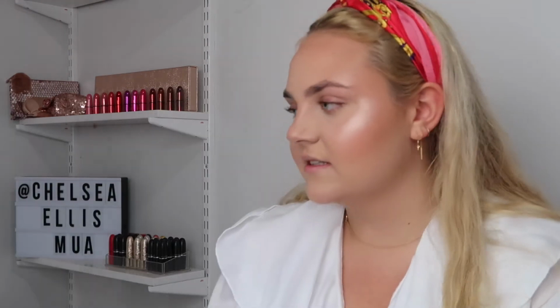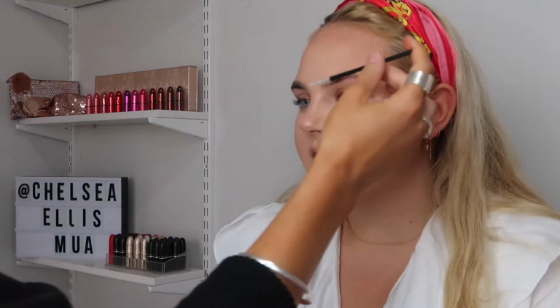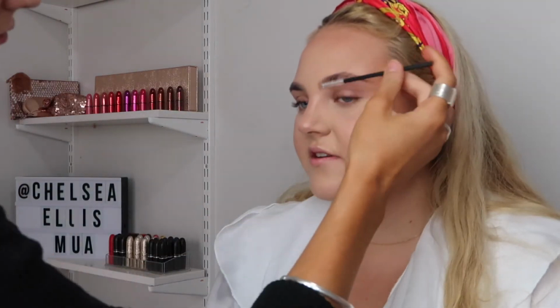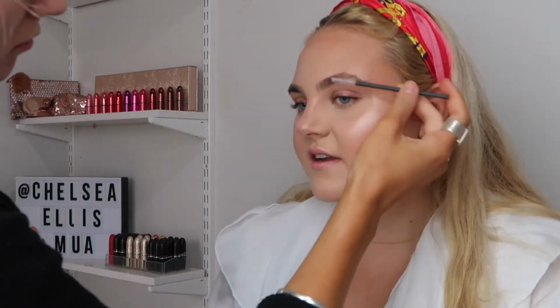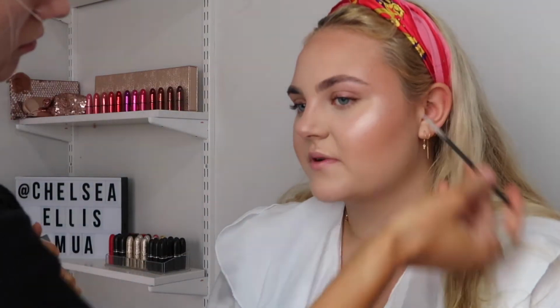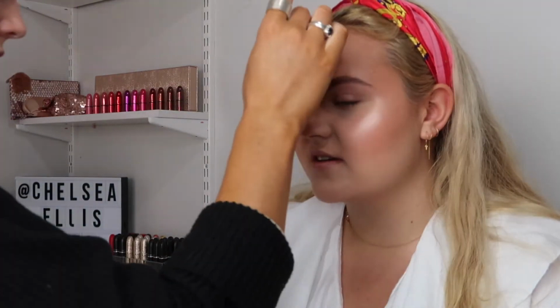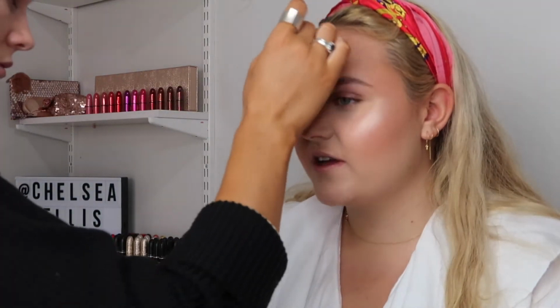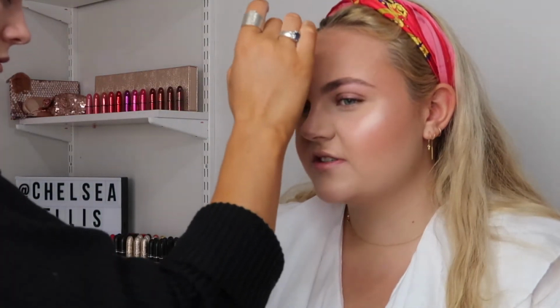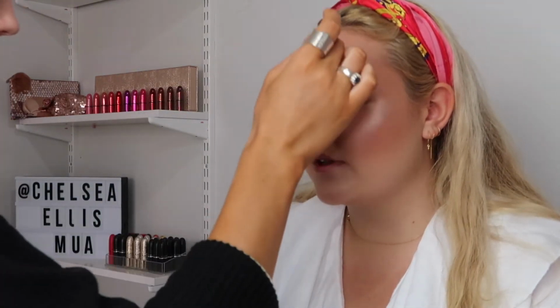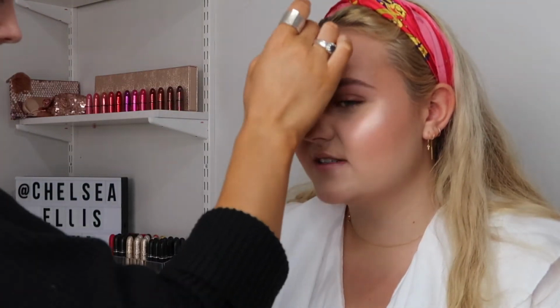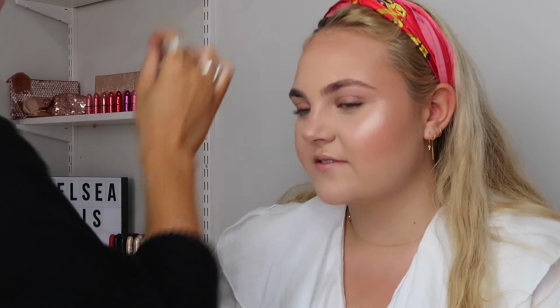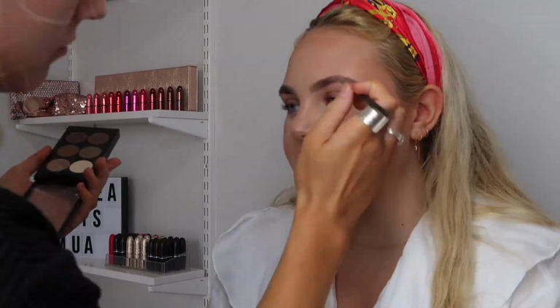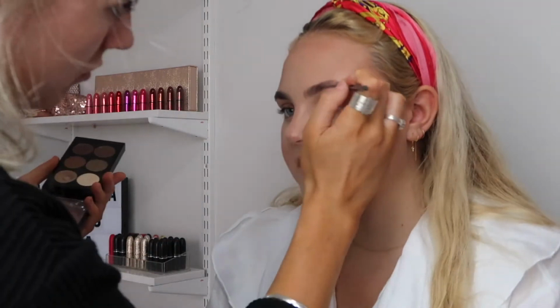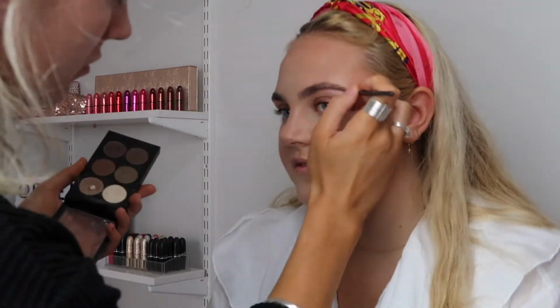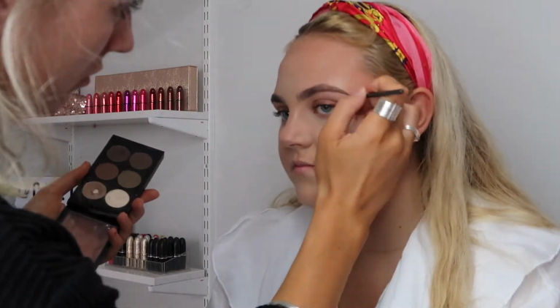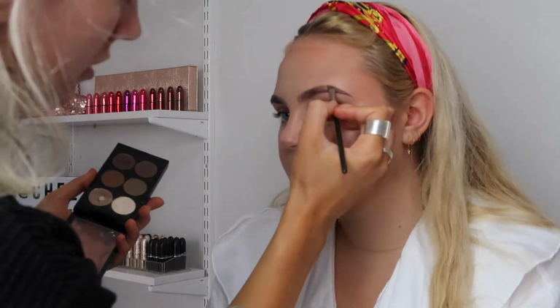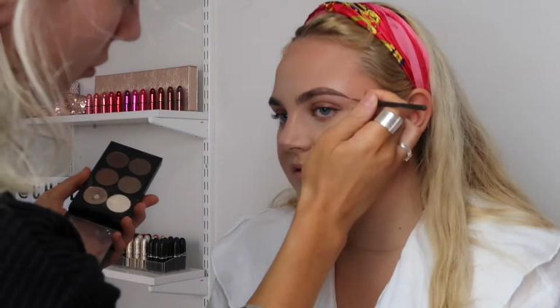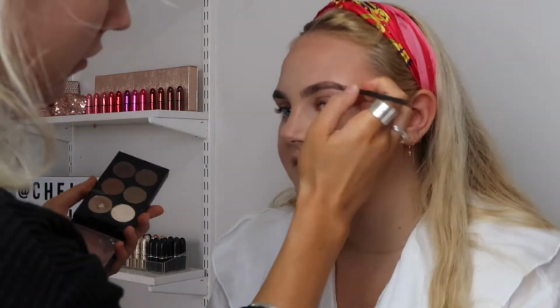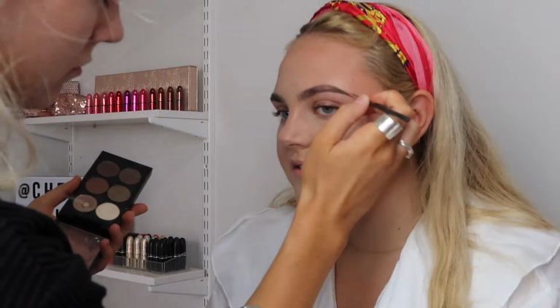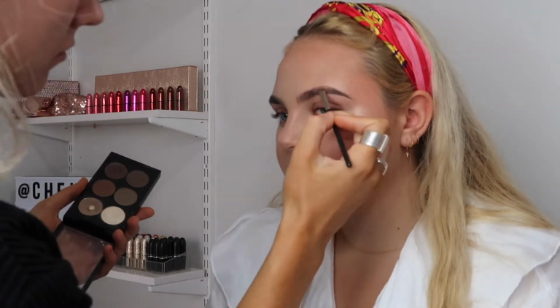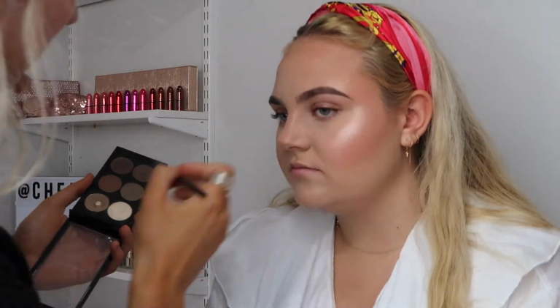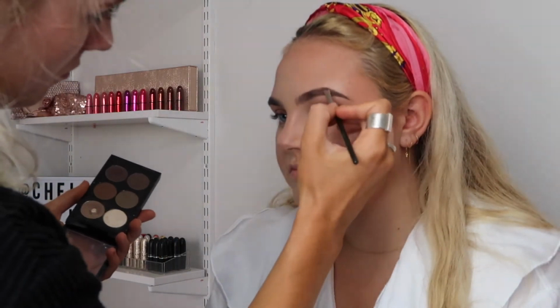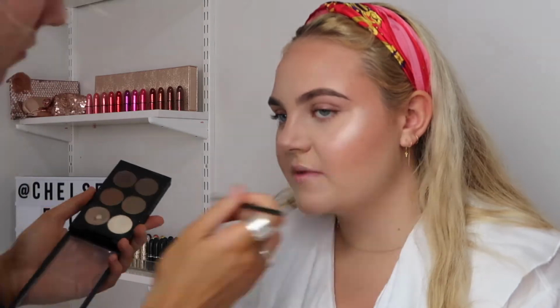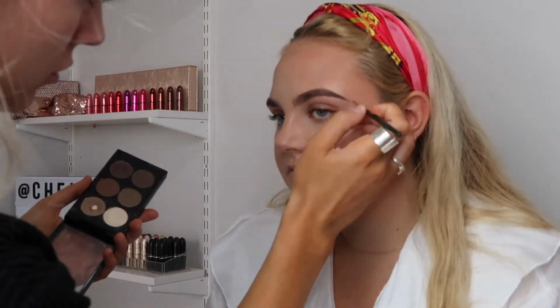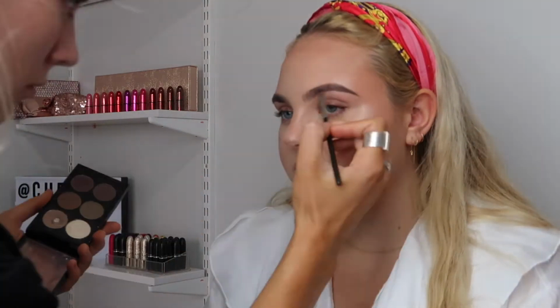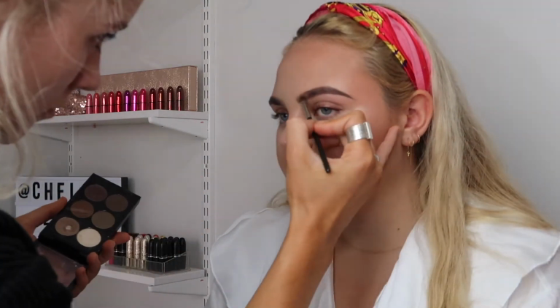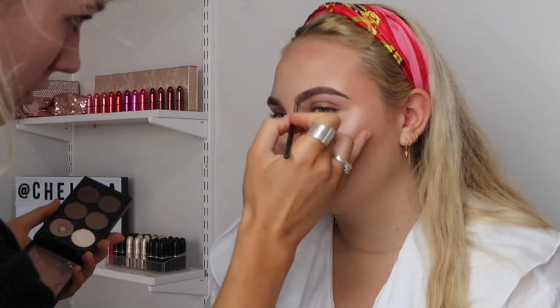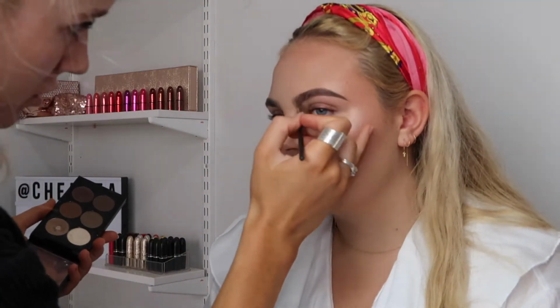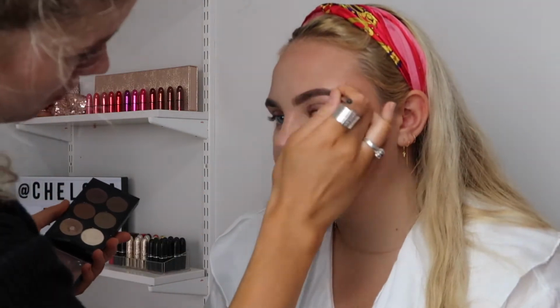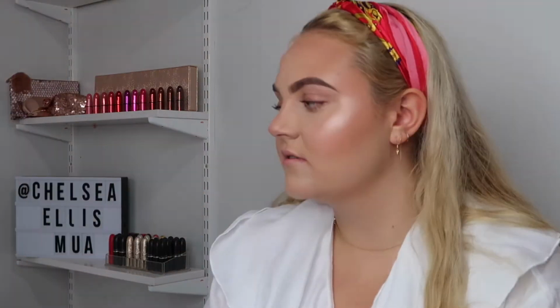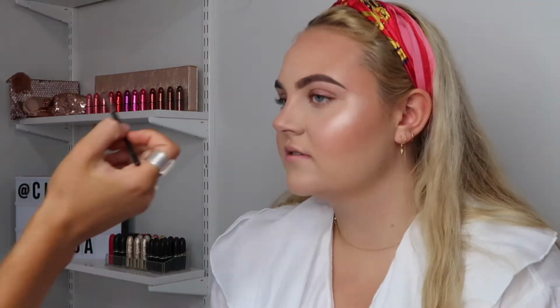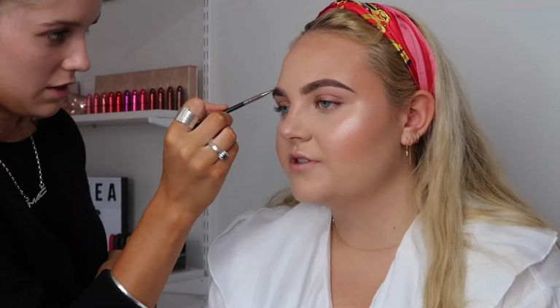Just grooming the eyebrows by brushing them up with a clean spoolie. Then I'm going in with the MAC Cosmetics Charcoal Brown Eyeshadow. I like to use this really sharp on the outer corners of the eyebrow to give a really precise line, and then through the rest of the brow just quite softly.